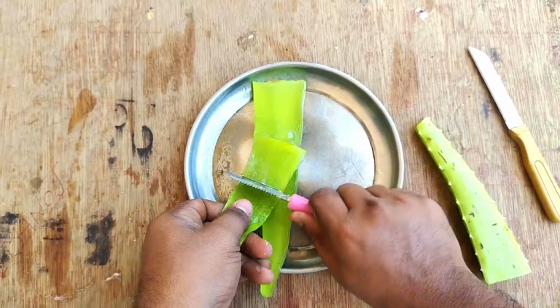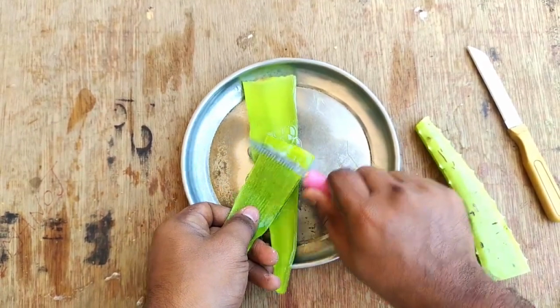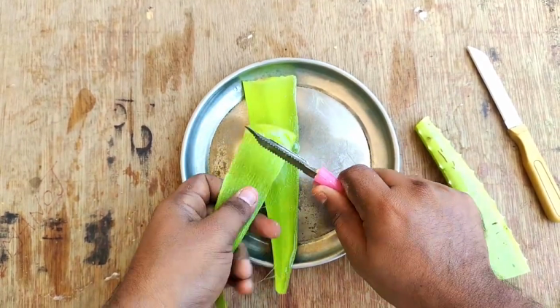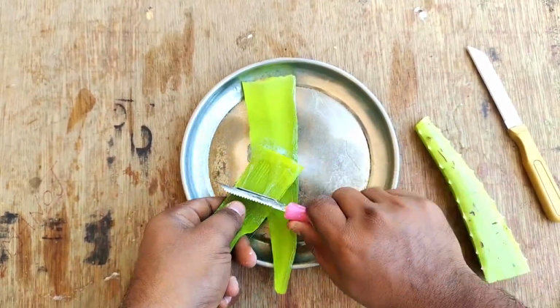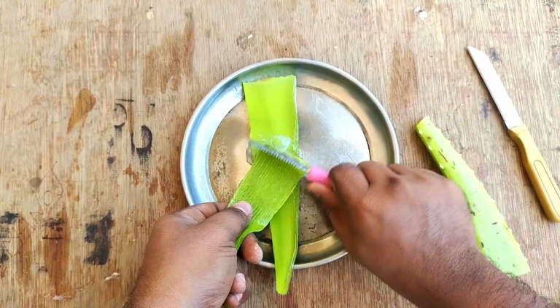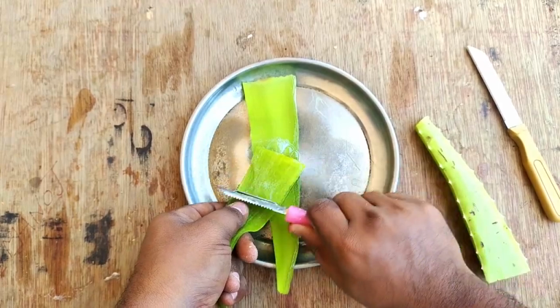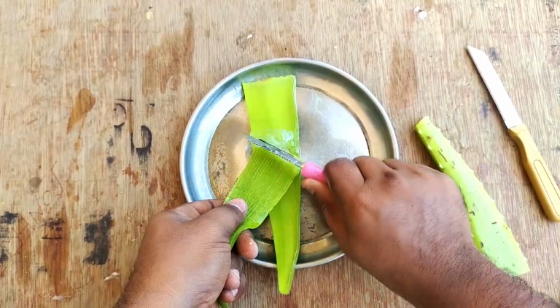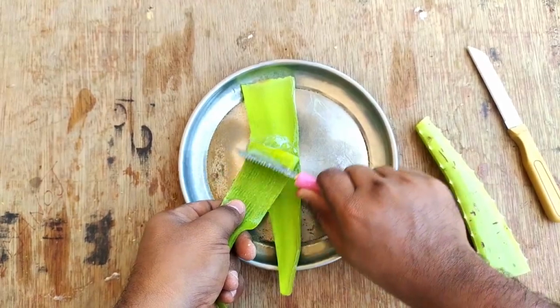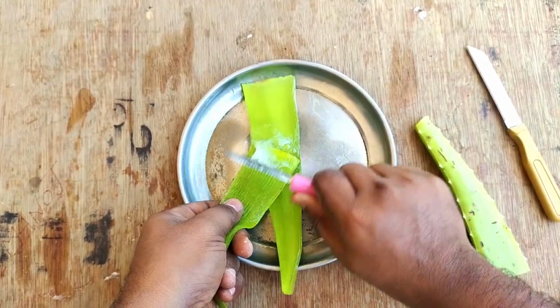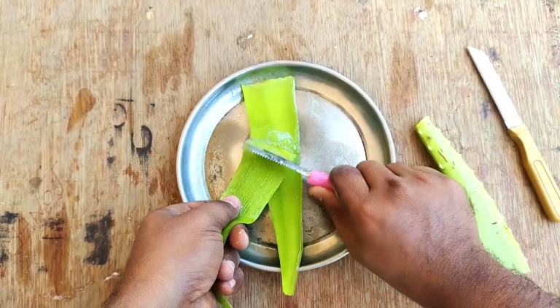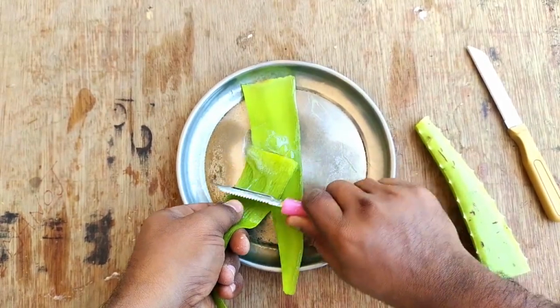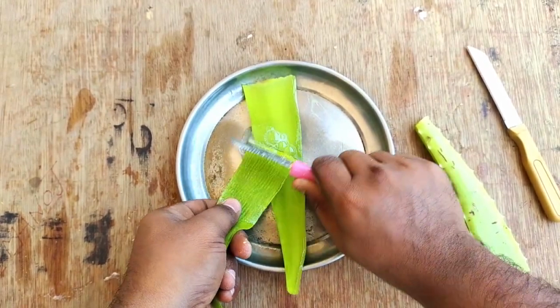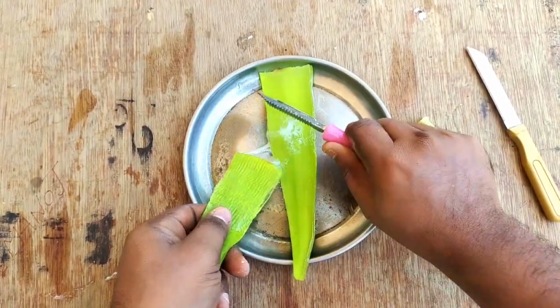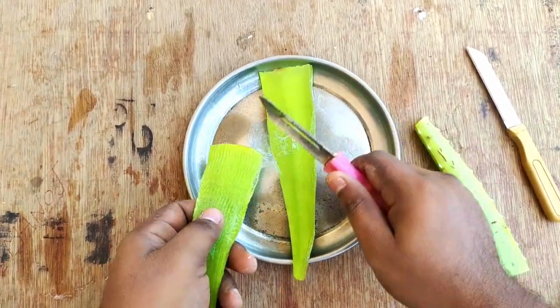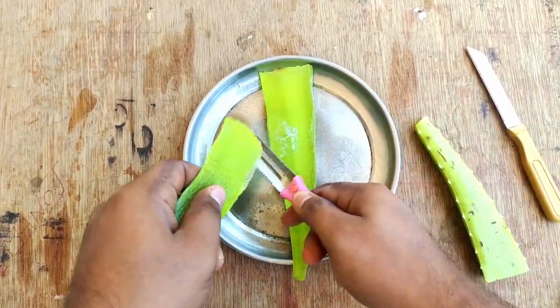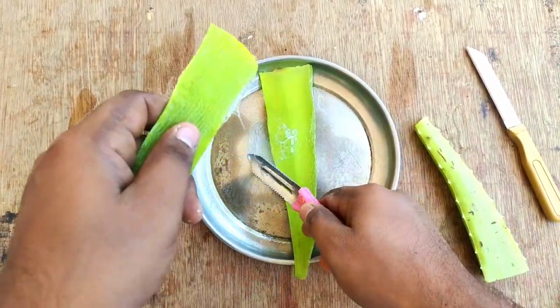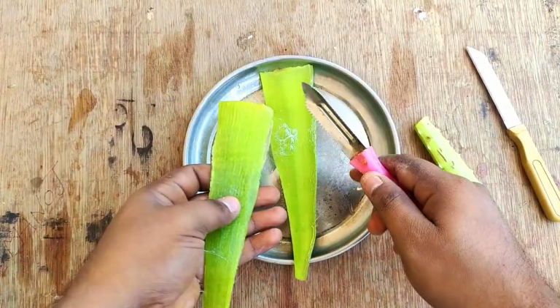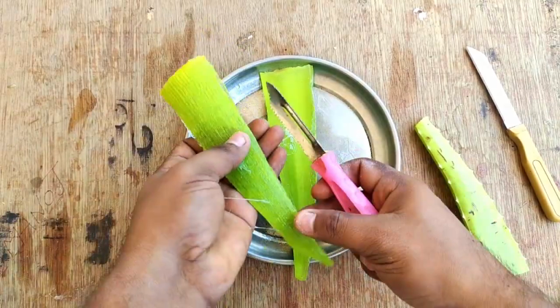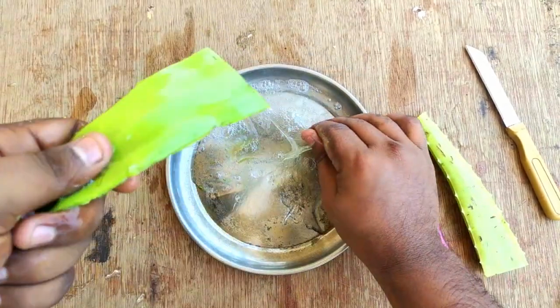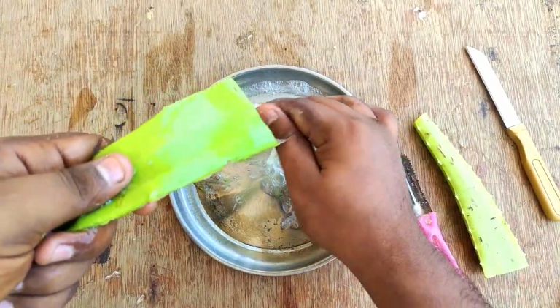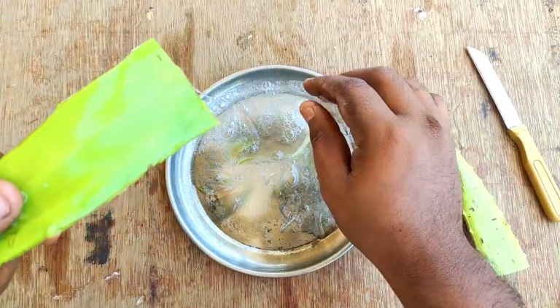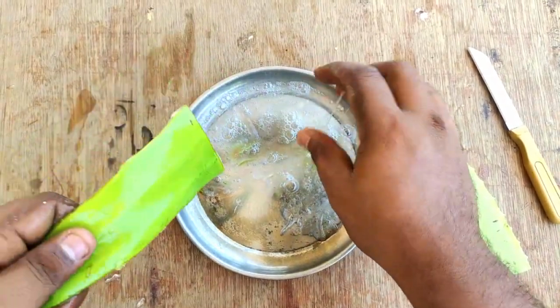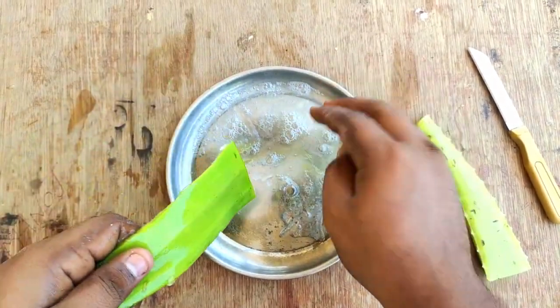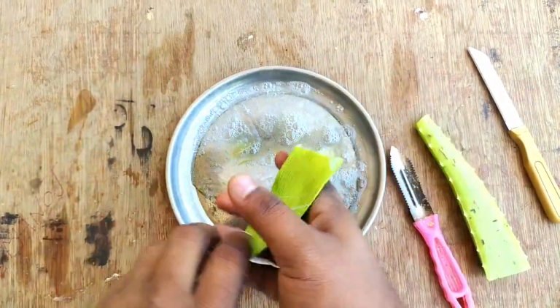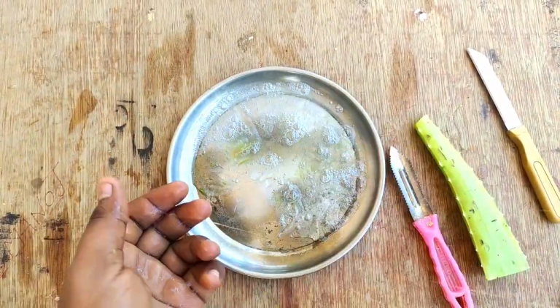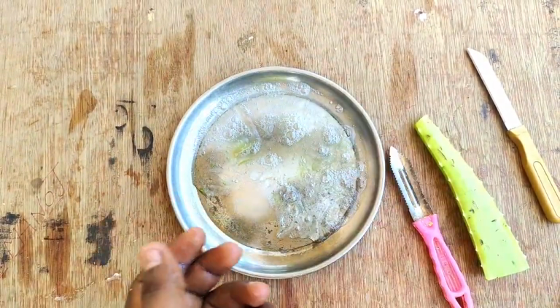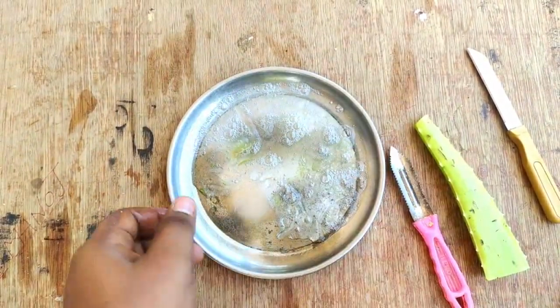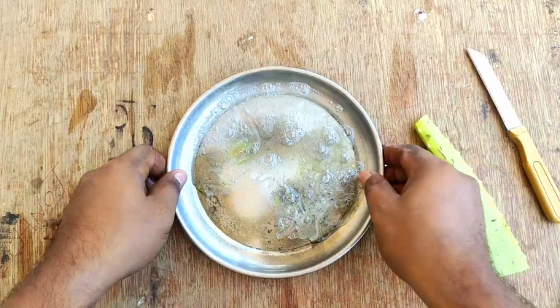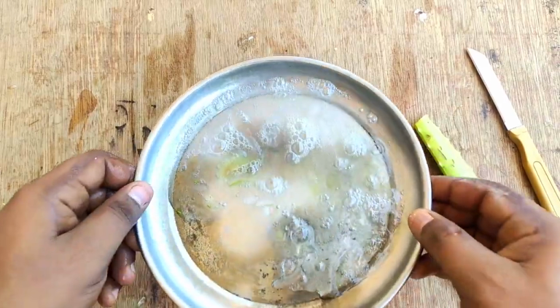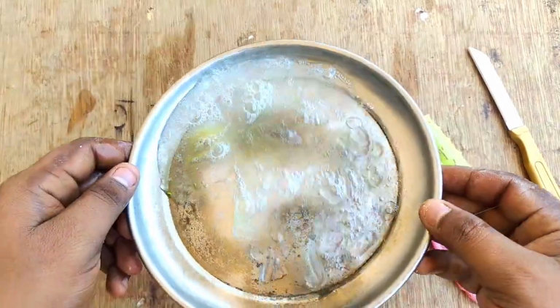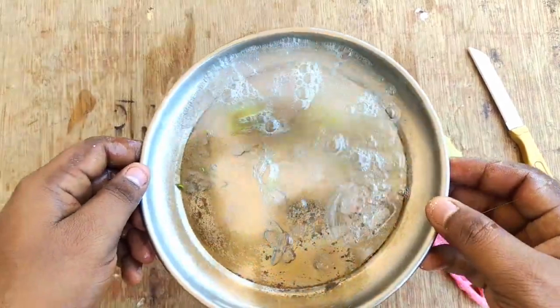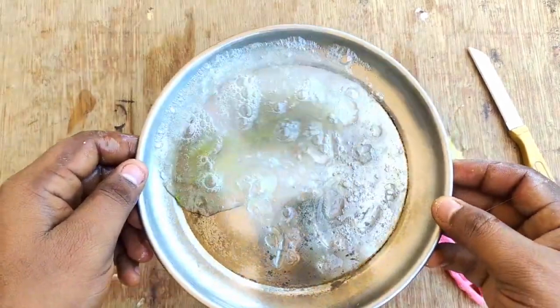We have a jelly. We will have two aloe vera, a small soap, and a small piece.